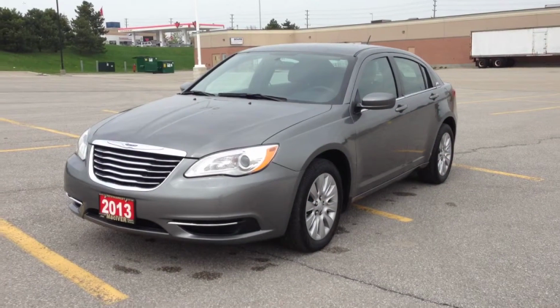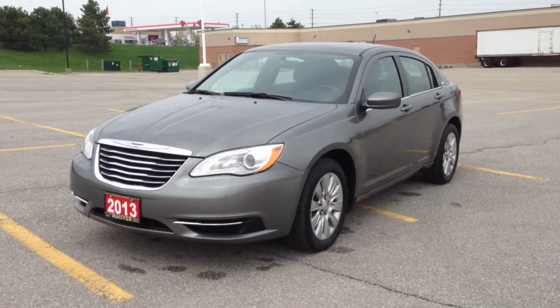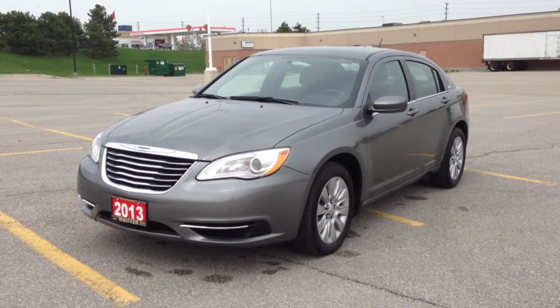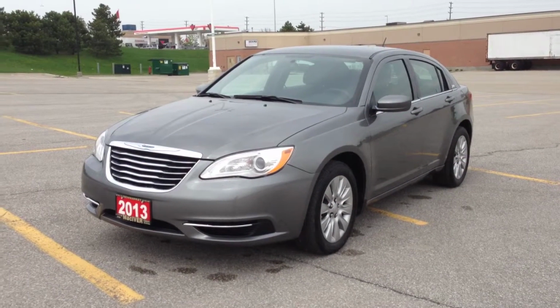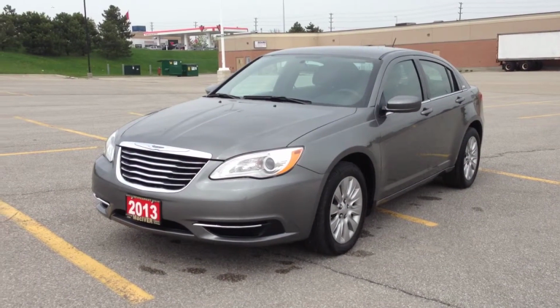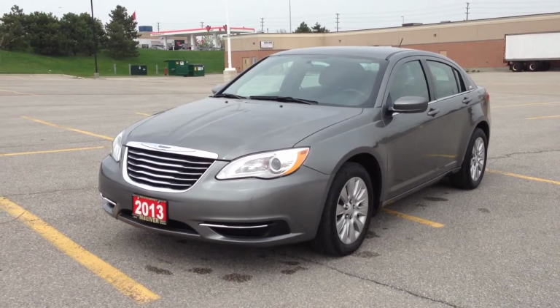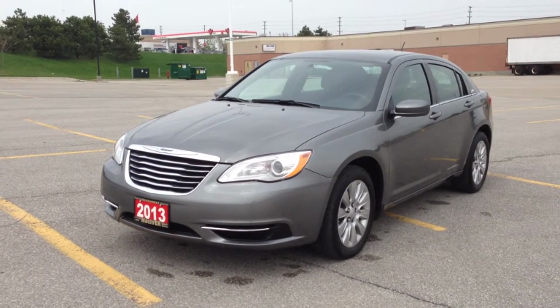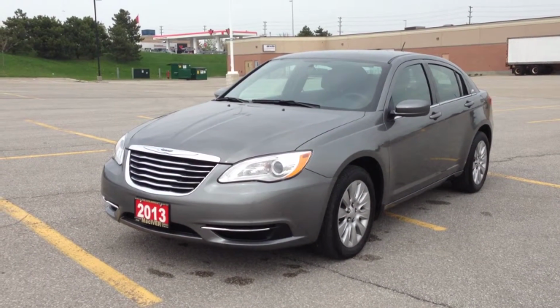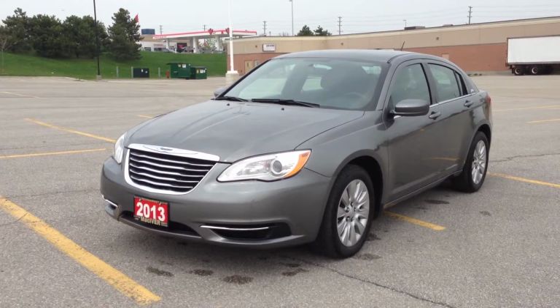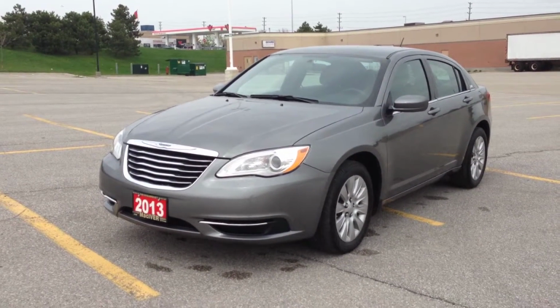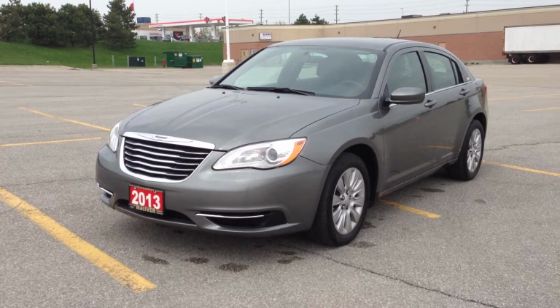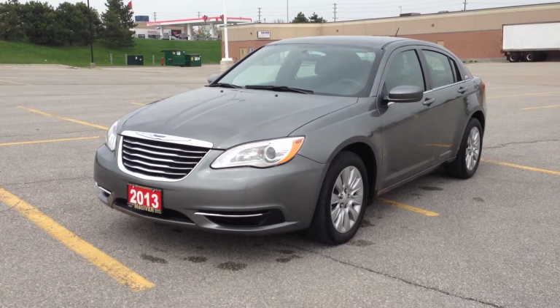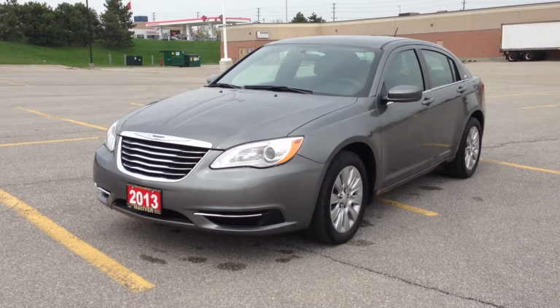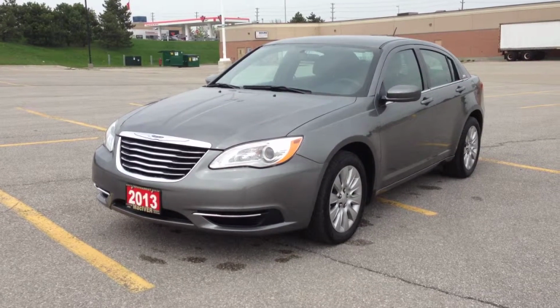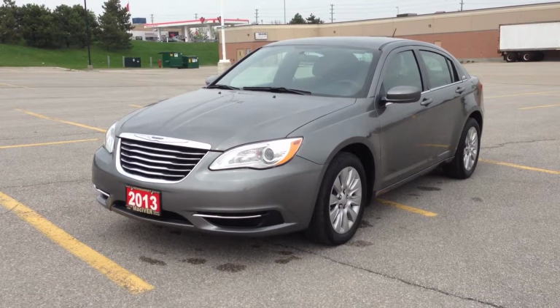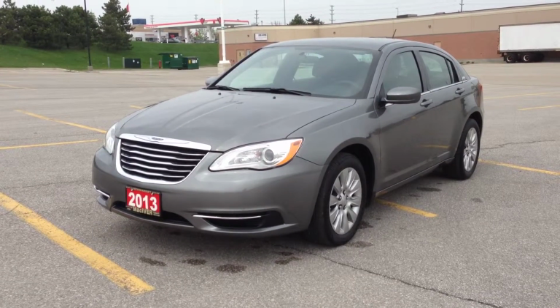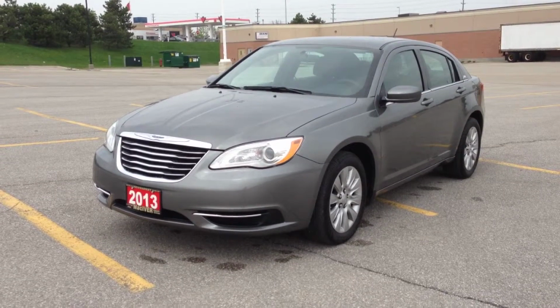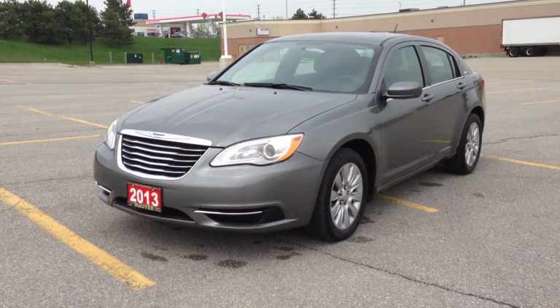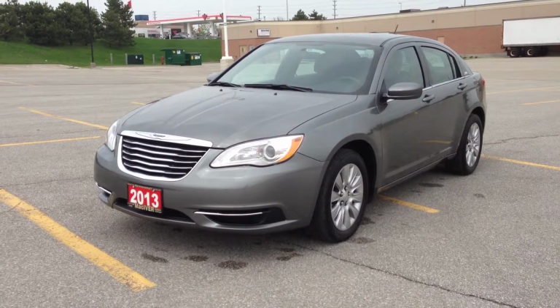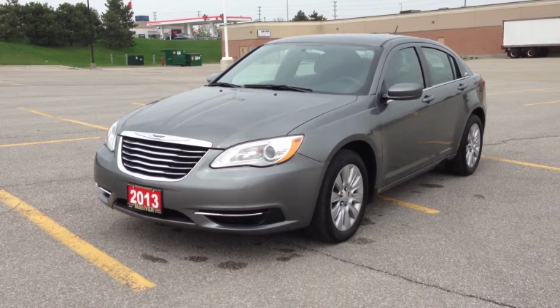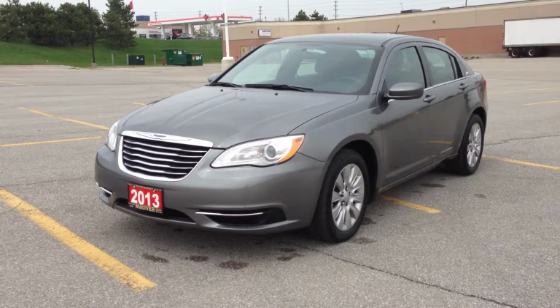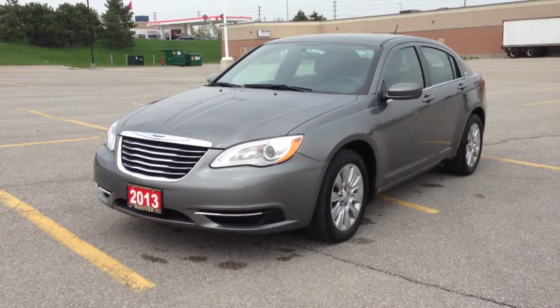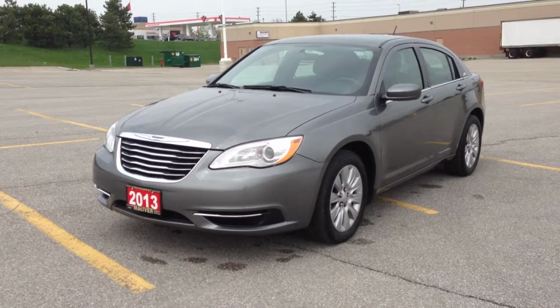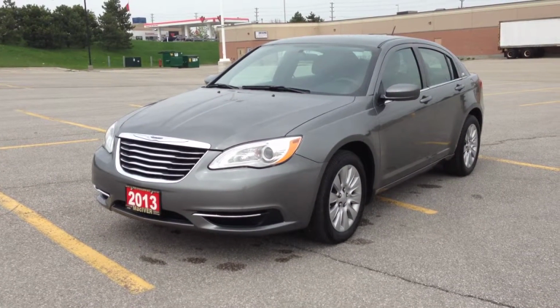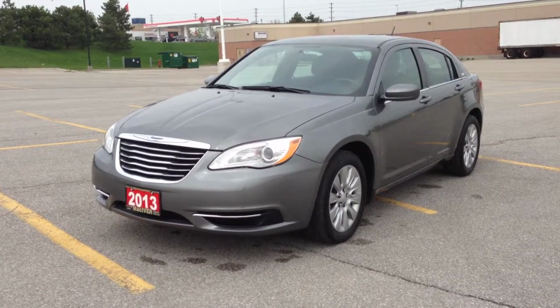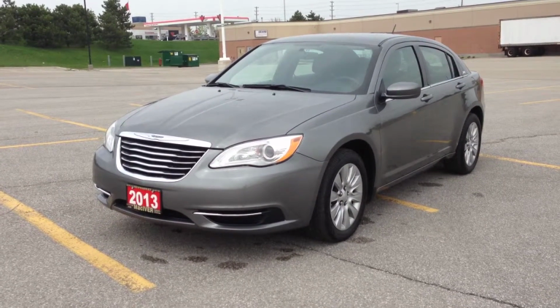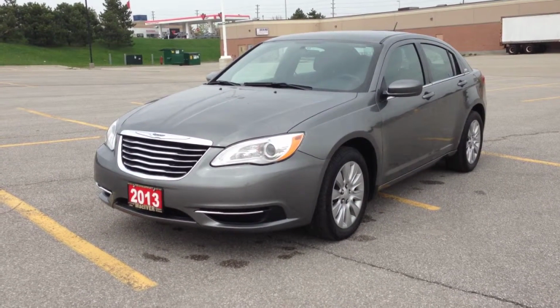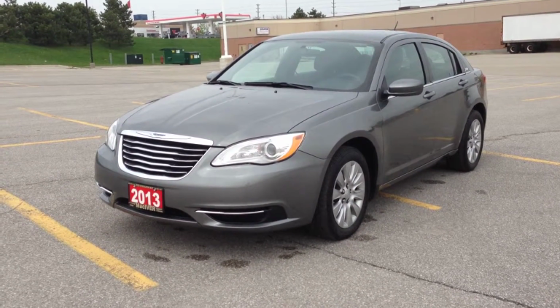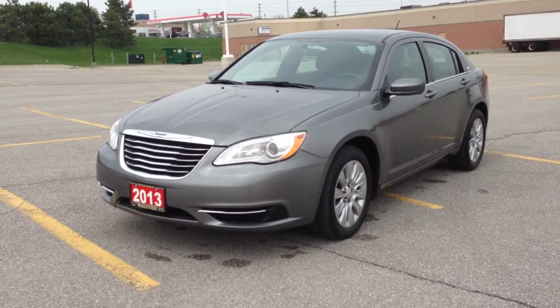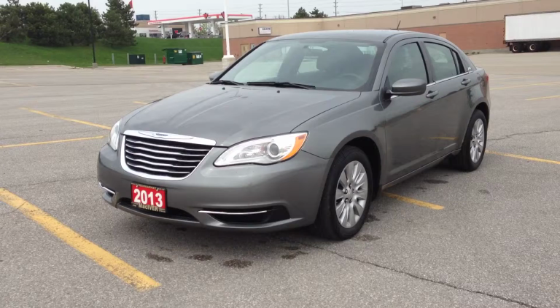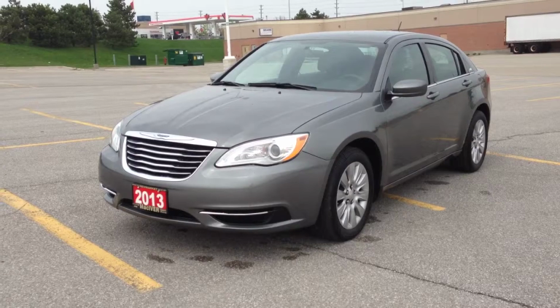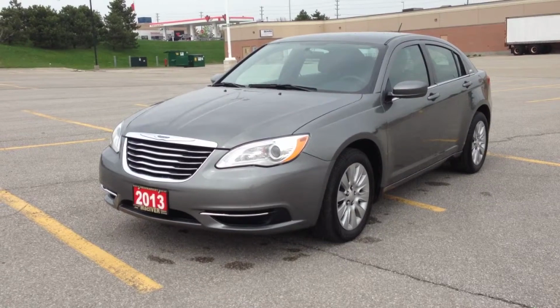Hey guys, we're here at McIver Dodge Jeep in Newmarket, Ontario, right across from Upper Canada Mall, and right now we're looking at a pre-owned 2013 Chrysler 200 LX.